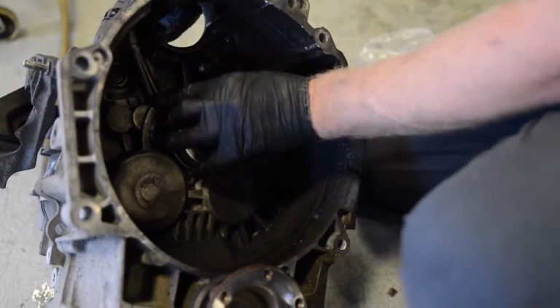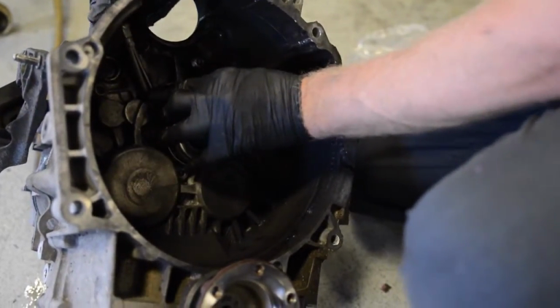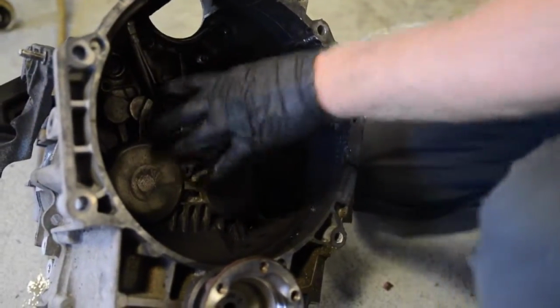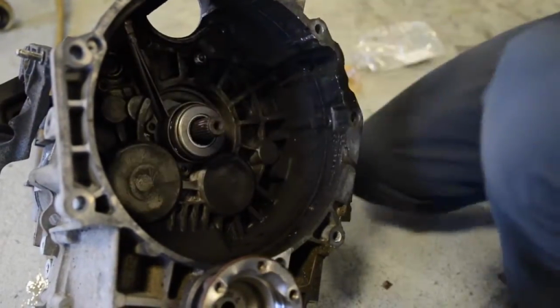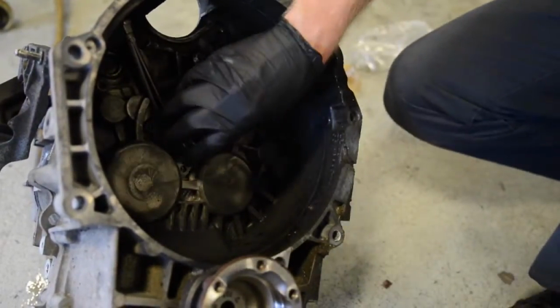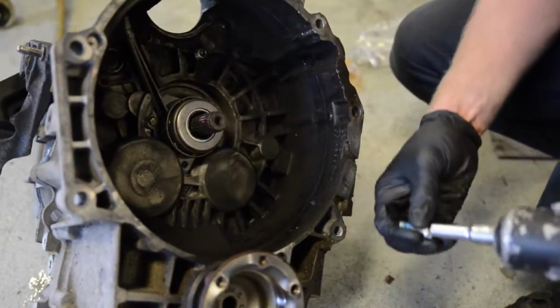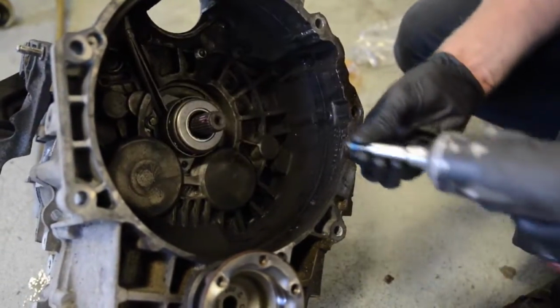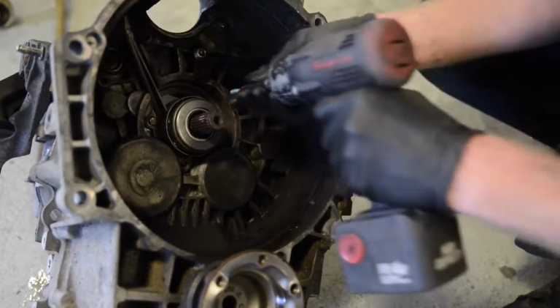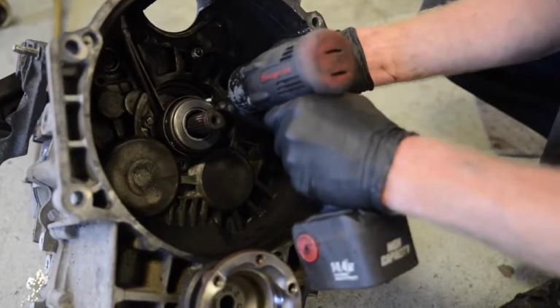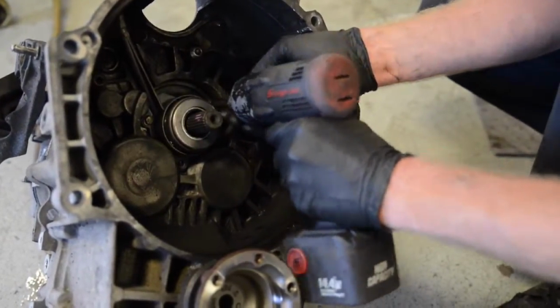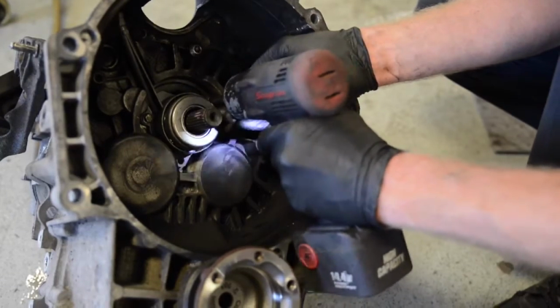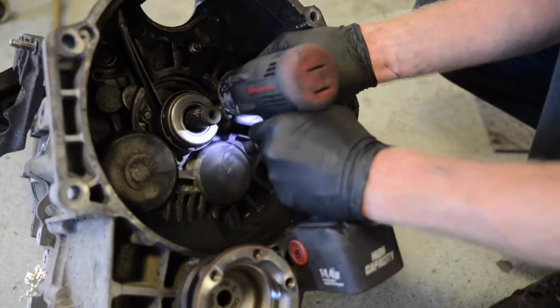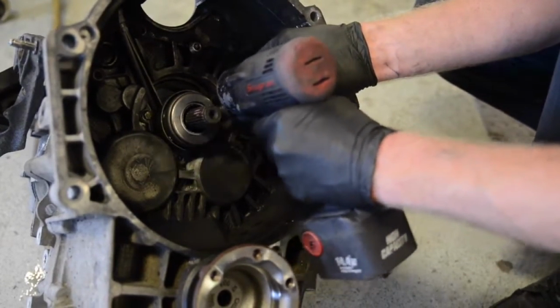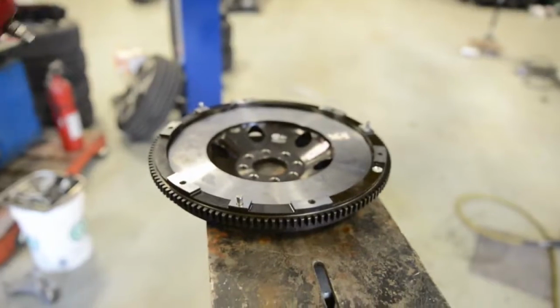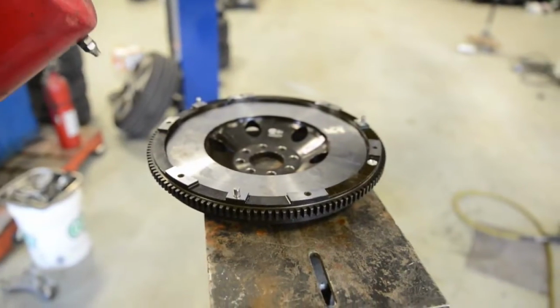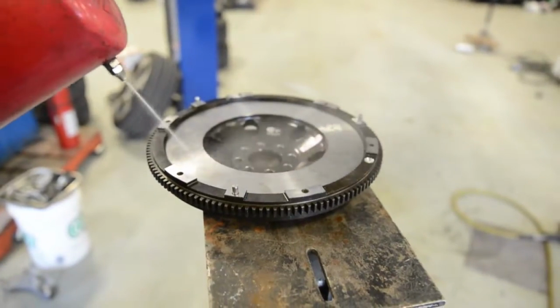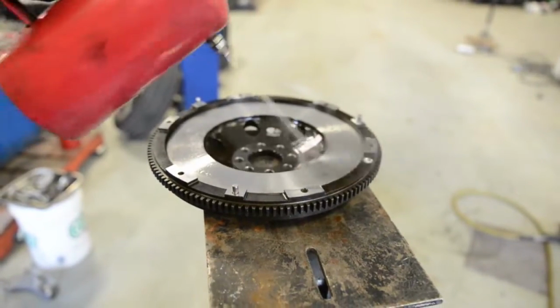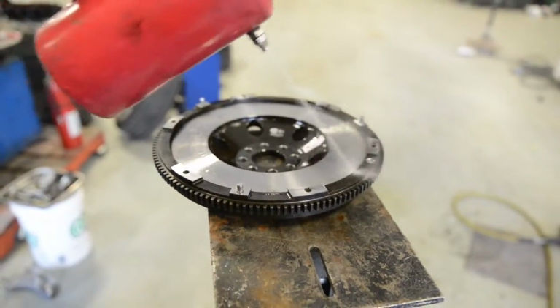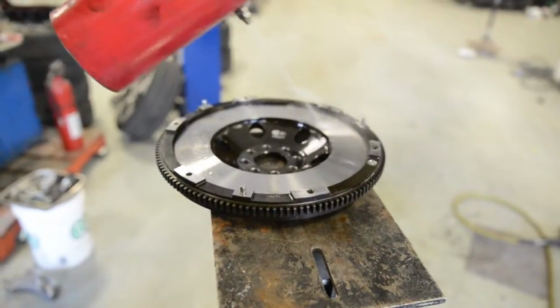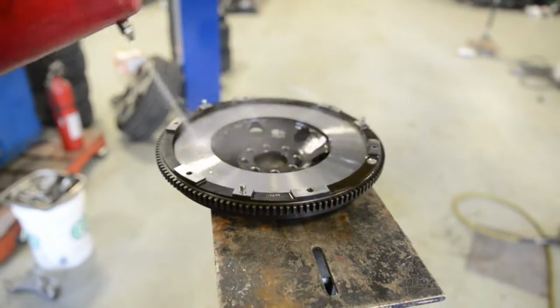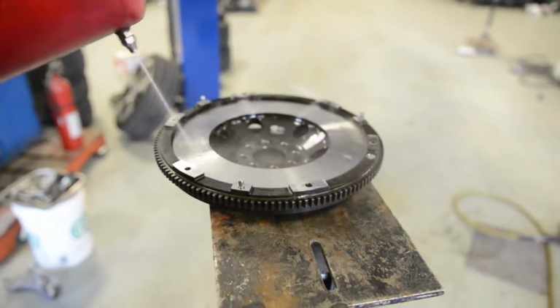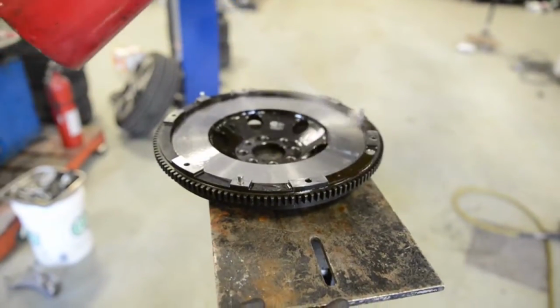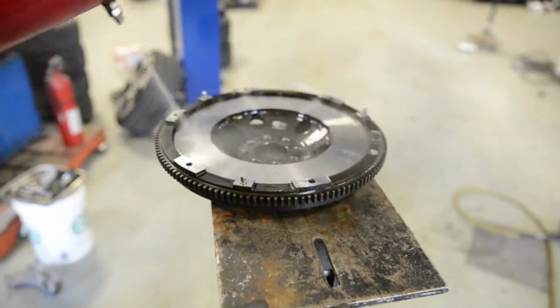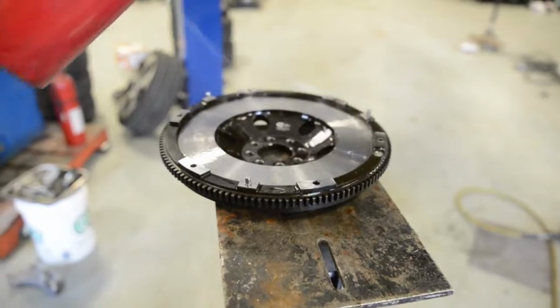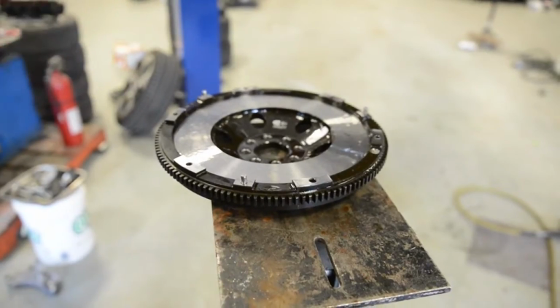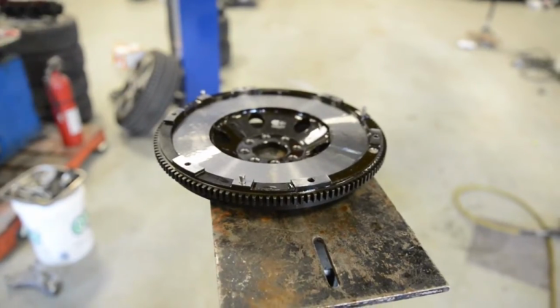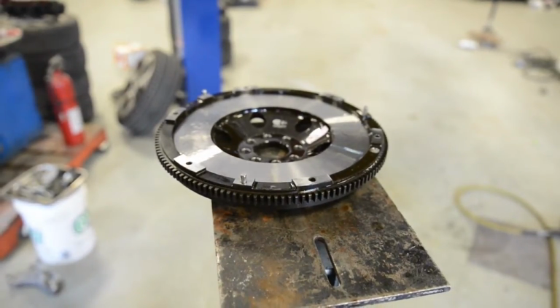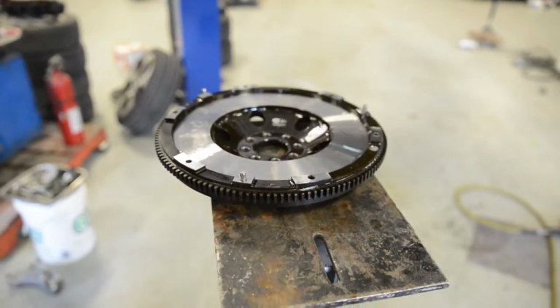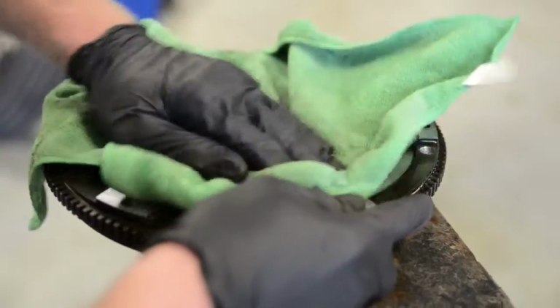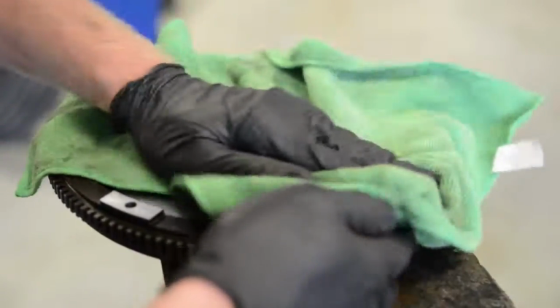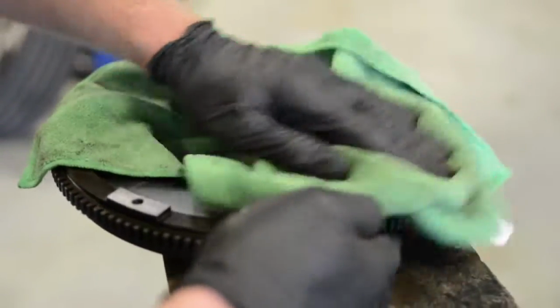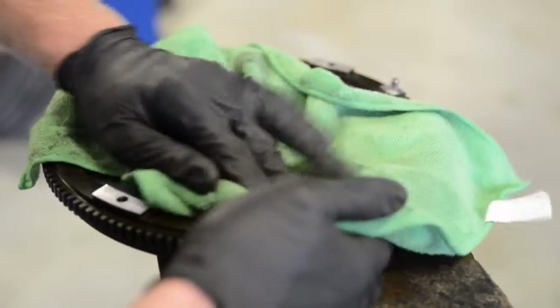Torque to factory spec. Moving onto the clutch install — clean off the new flywheel with brake cleaner to remove any dirt or oil, then wipe down with a clean cloth.